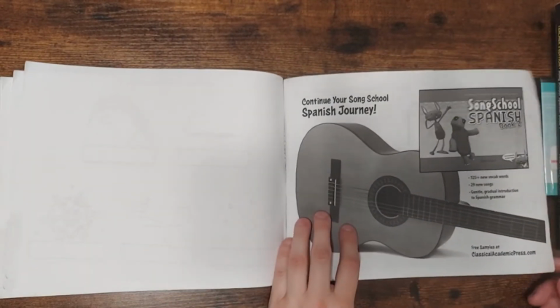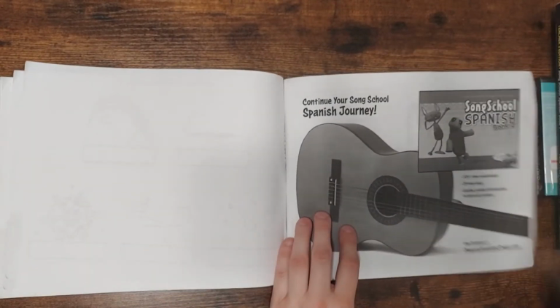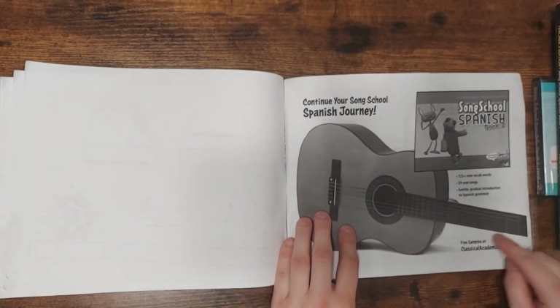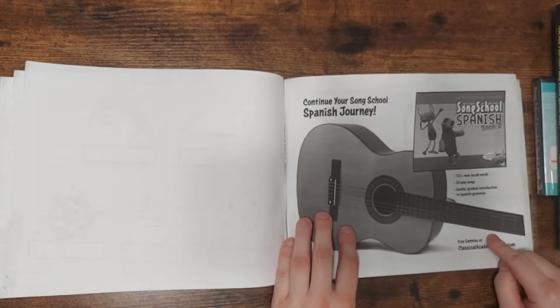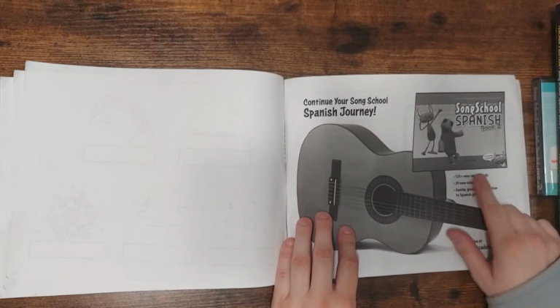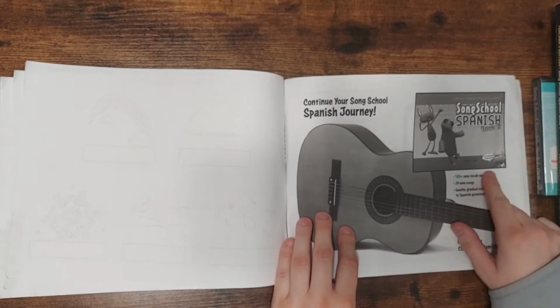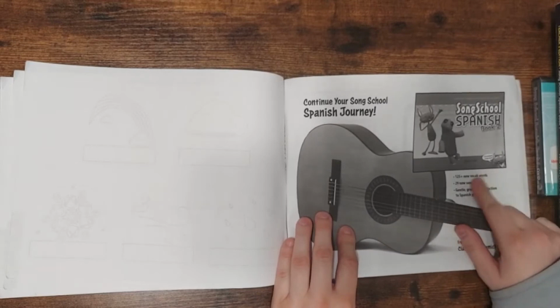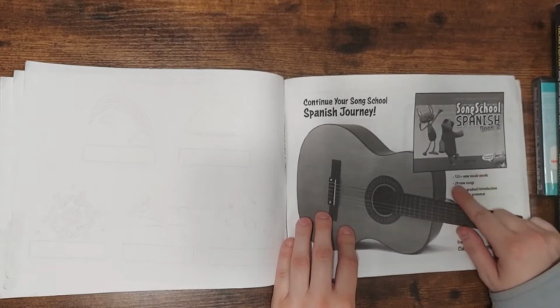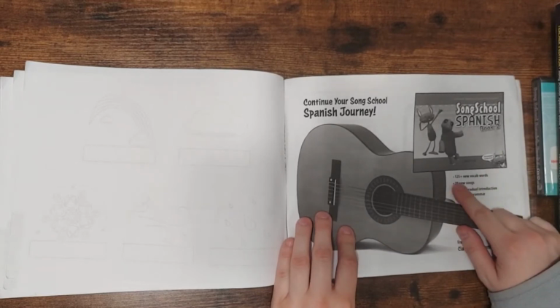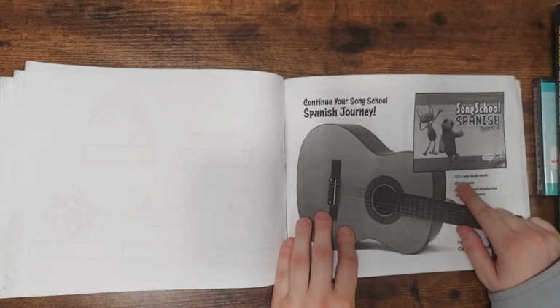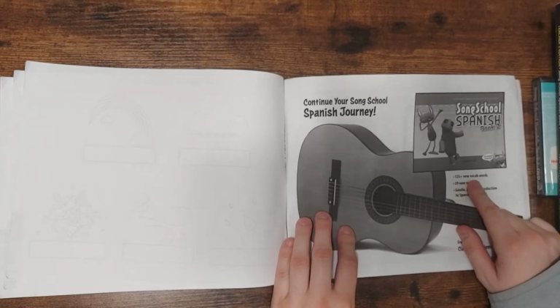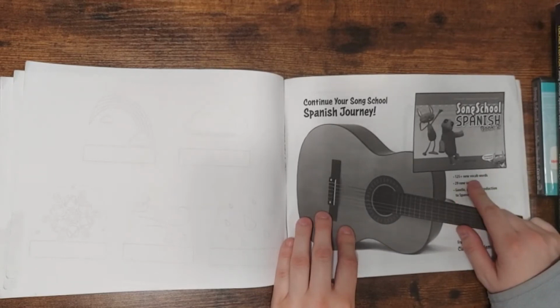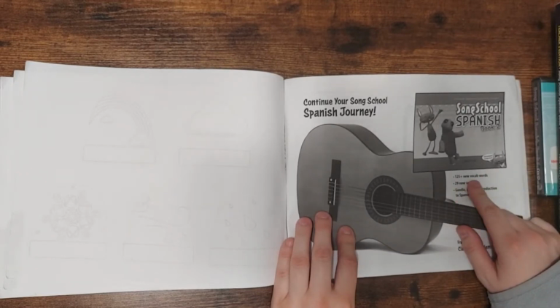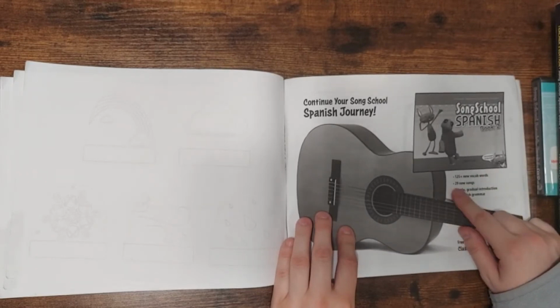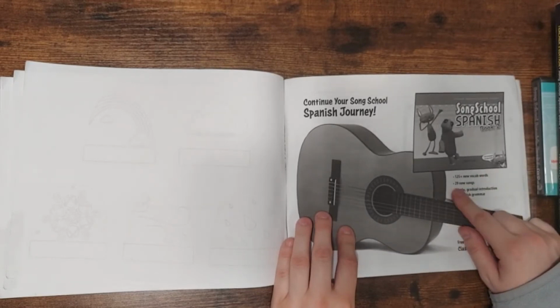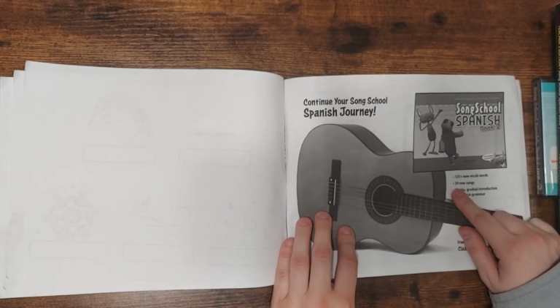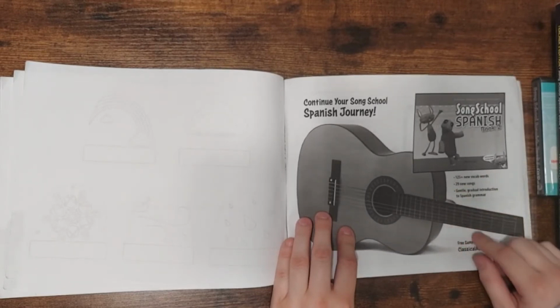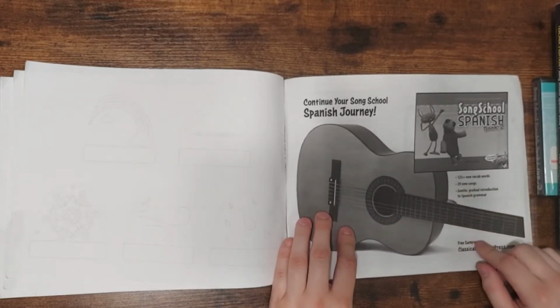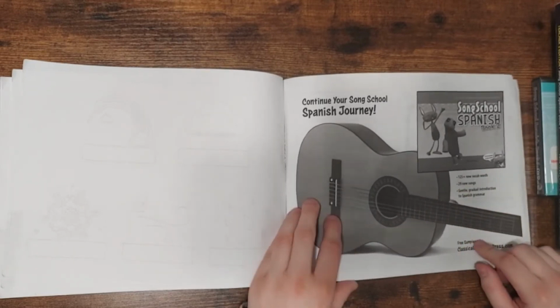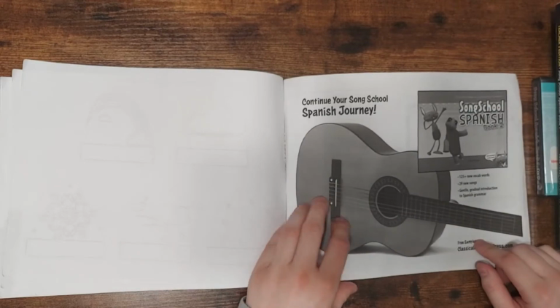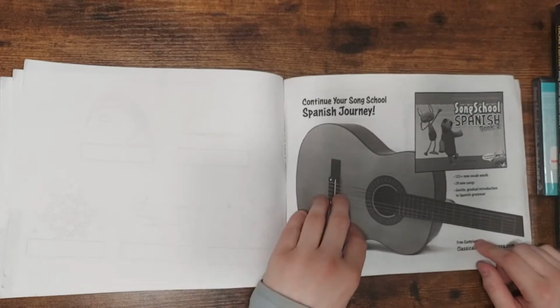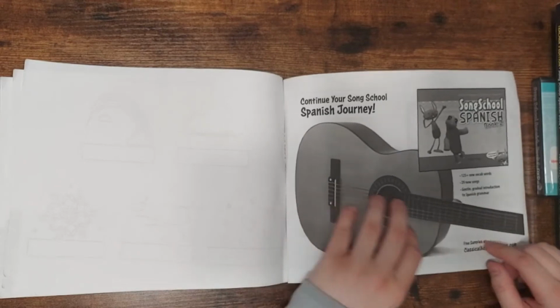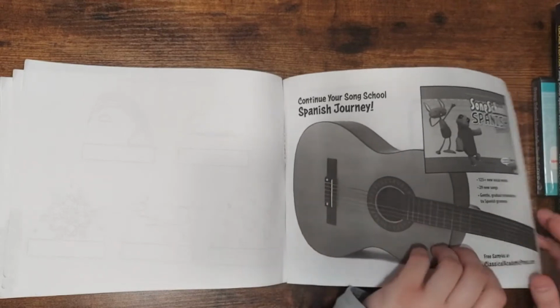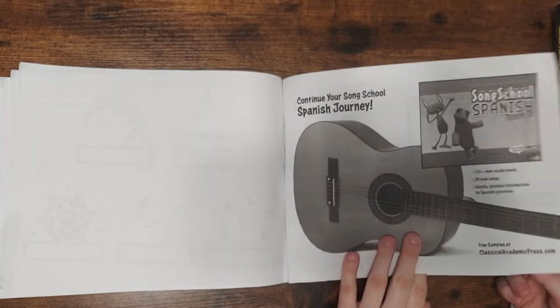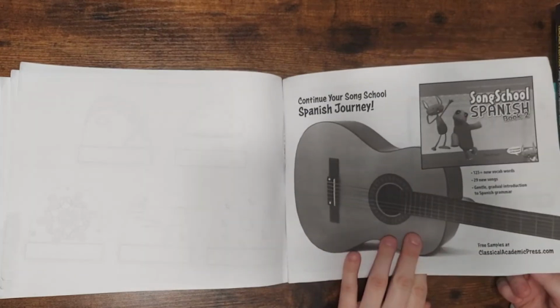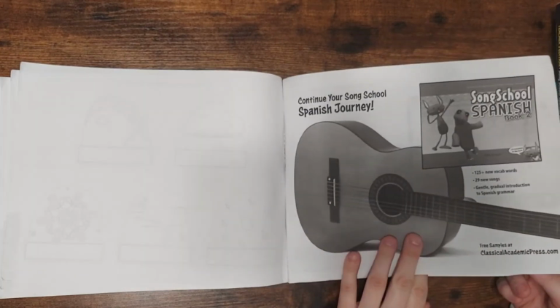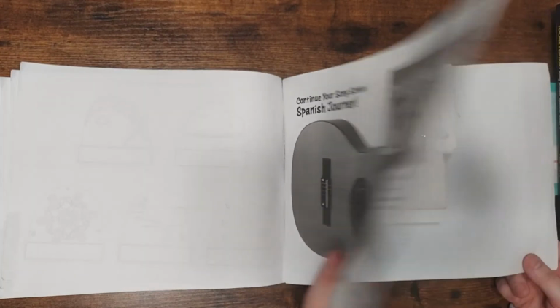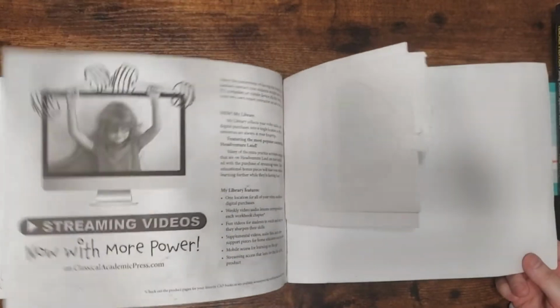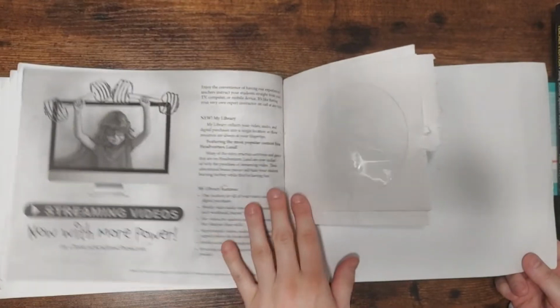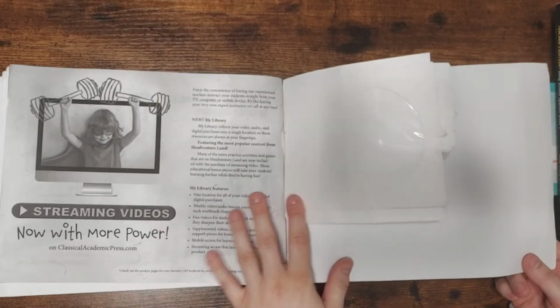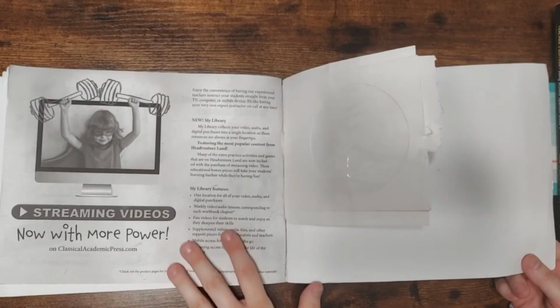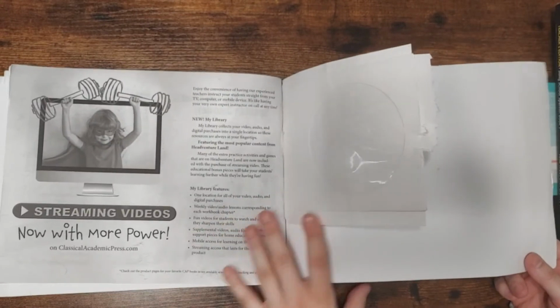The next level is going to have 125 vocabulary words and 29 new songs instead of 40 songs and 100 vocabulary words. And again, you can stream it.